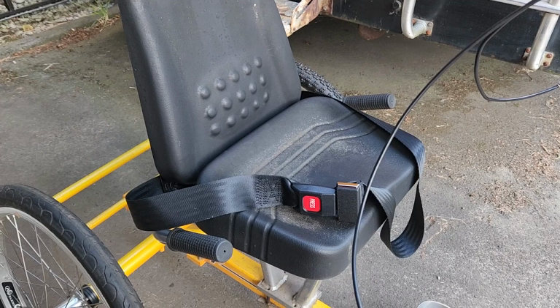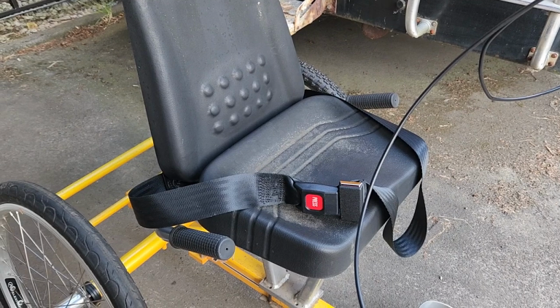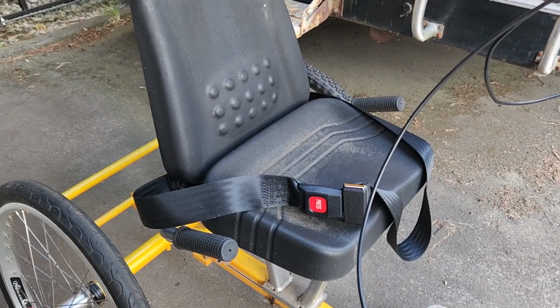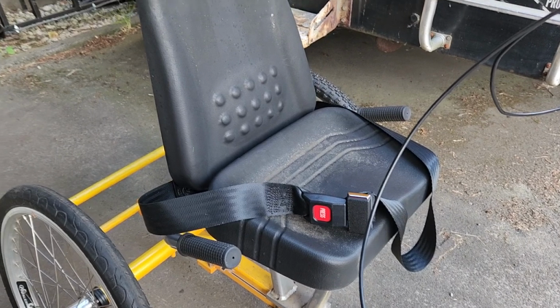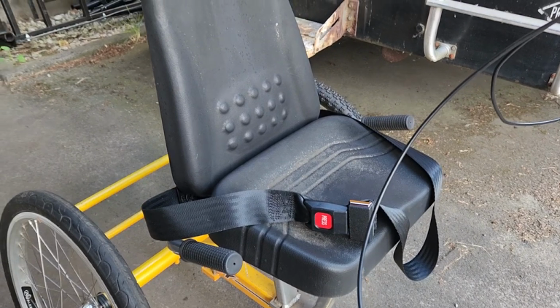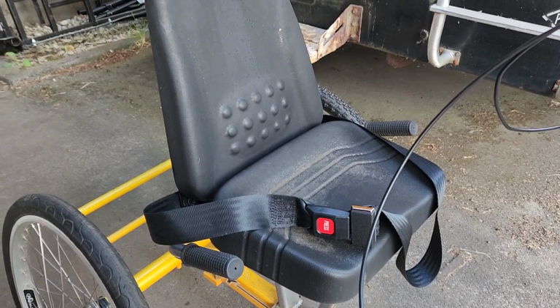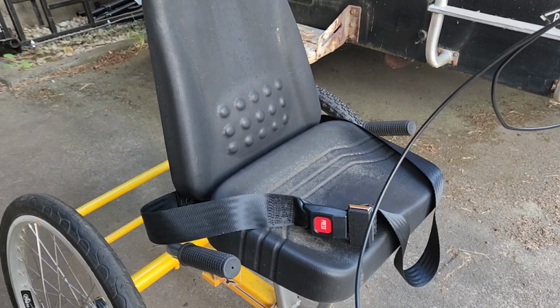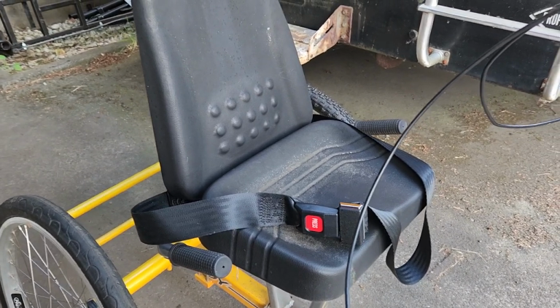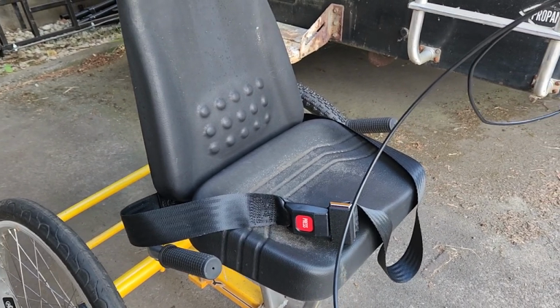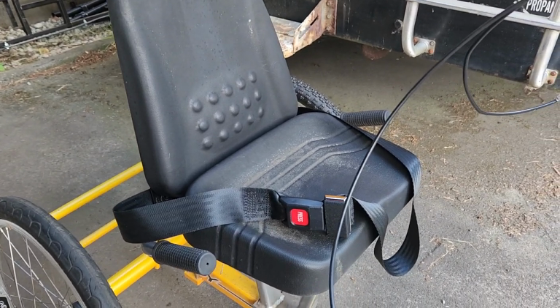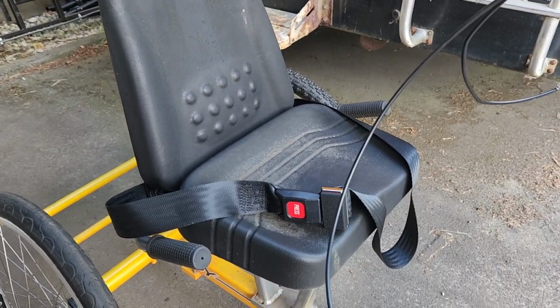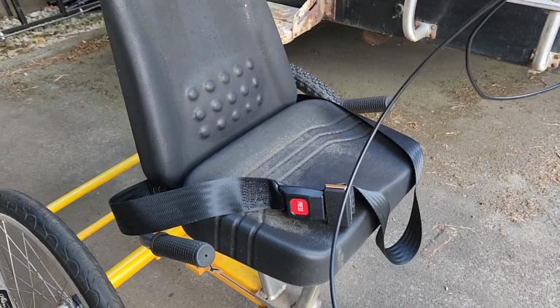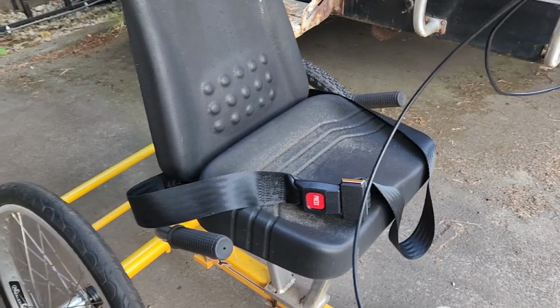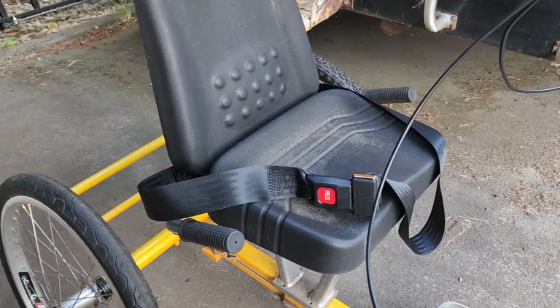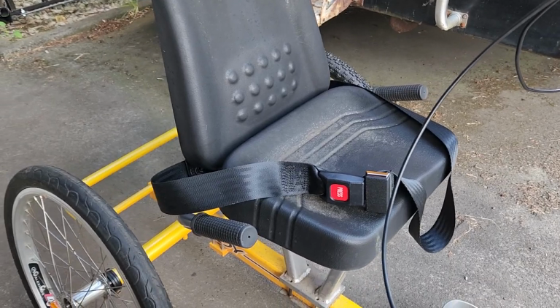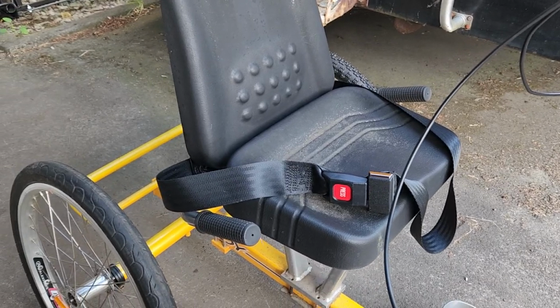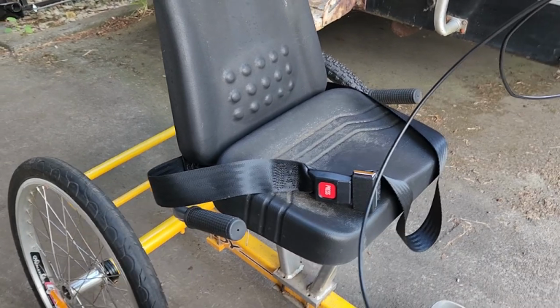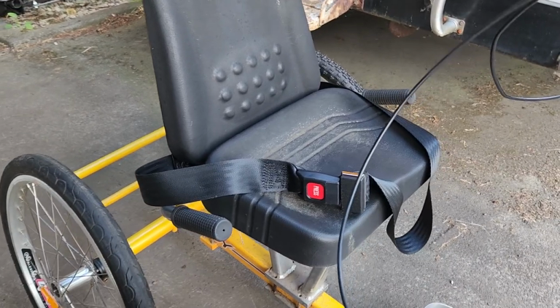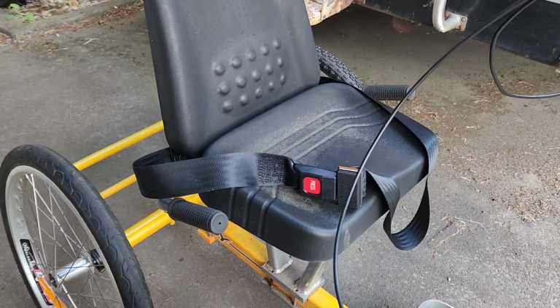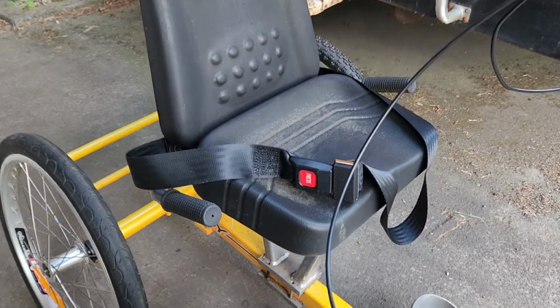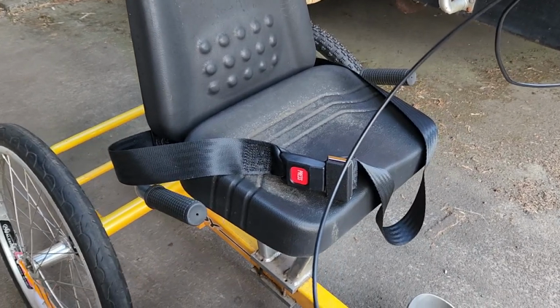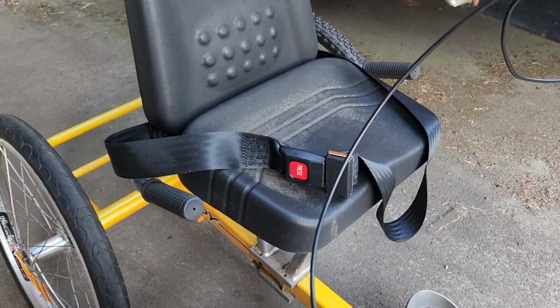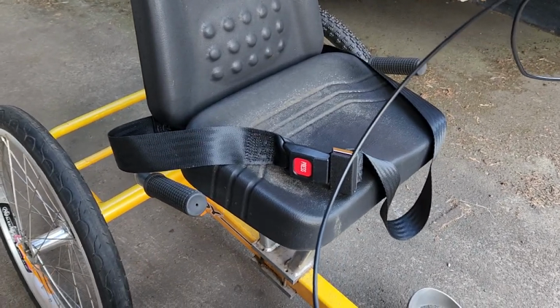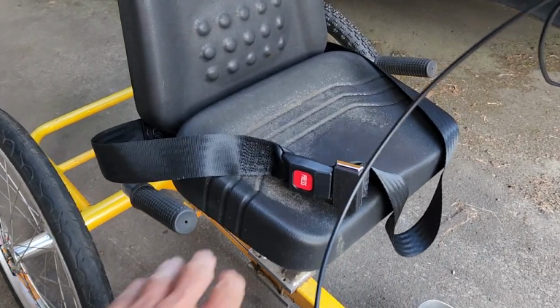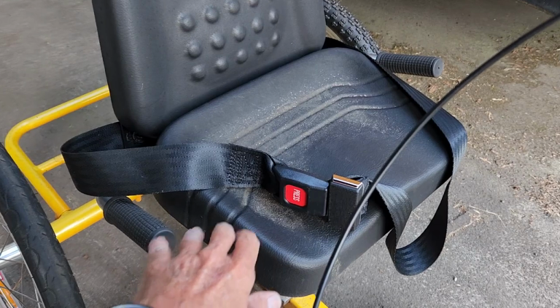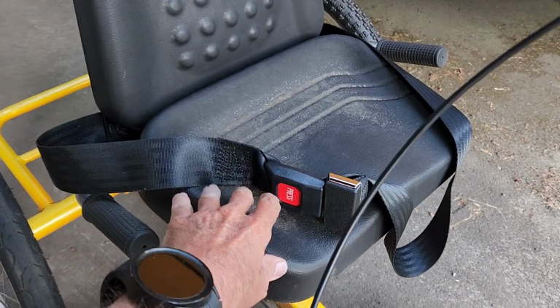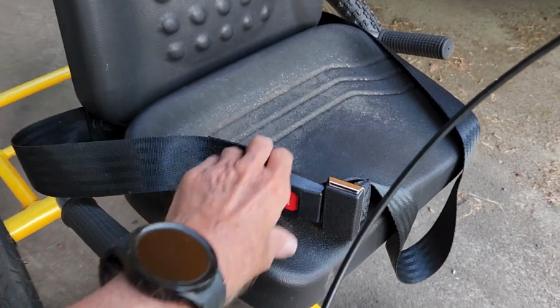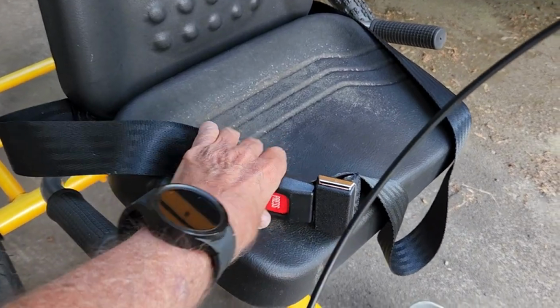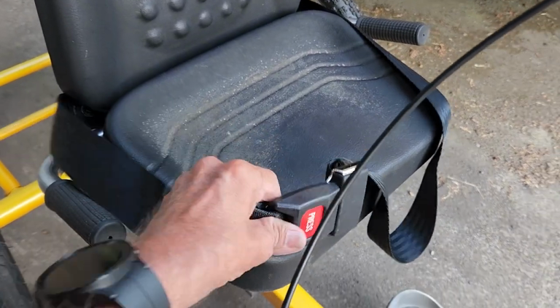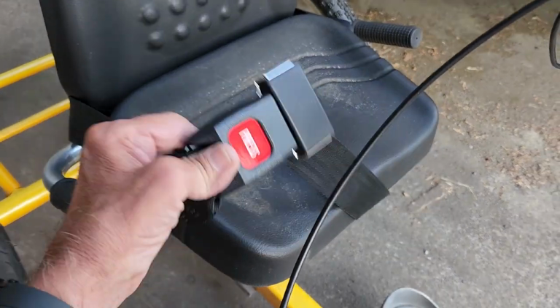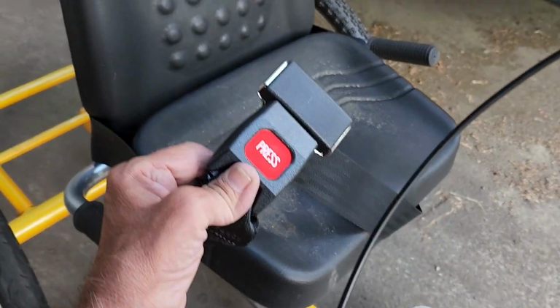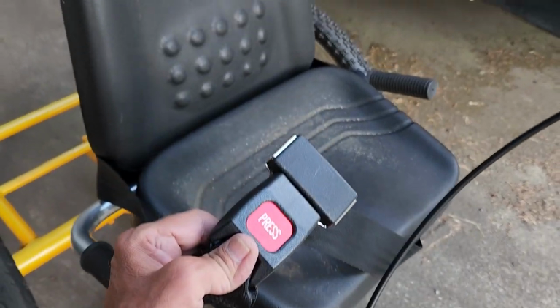Alrighty, I got some mounting hardware. Thought I'd give mounting the seatbelts another go. And there's the belt I chose that came with the chair I'm riding in right now.